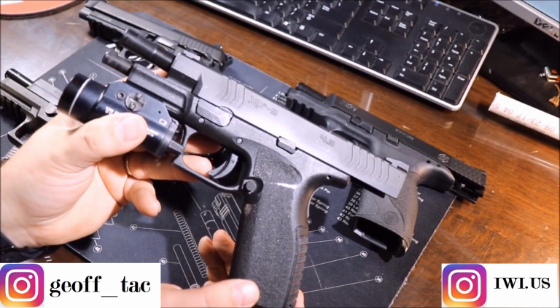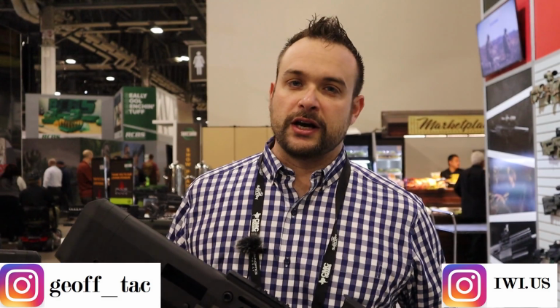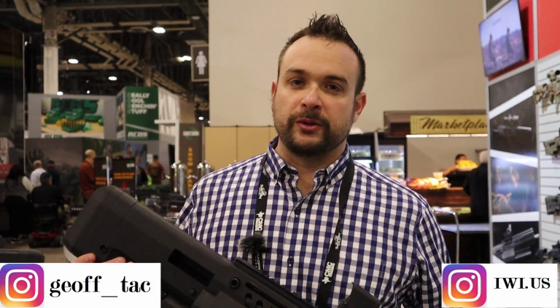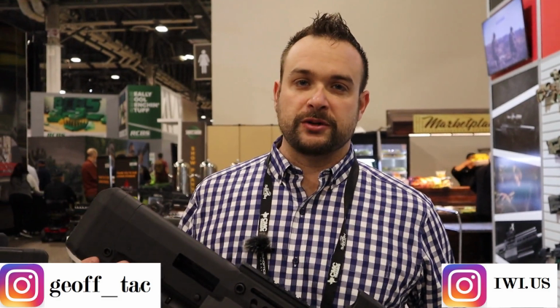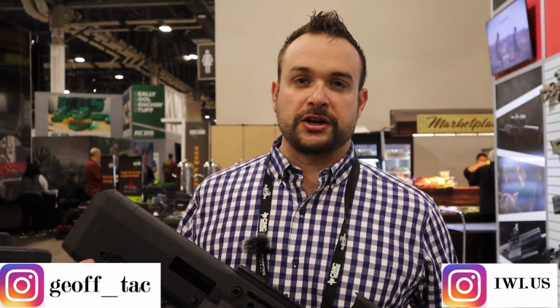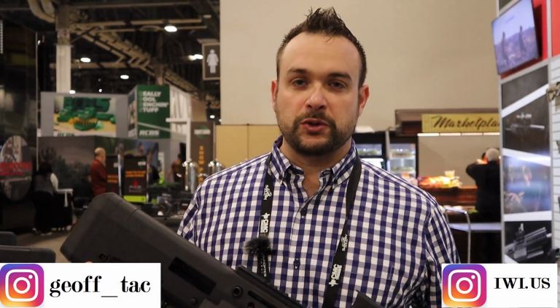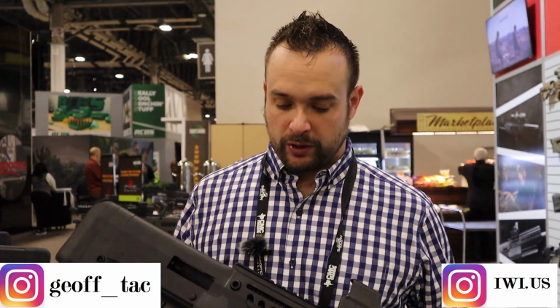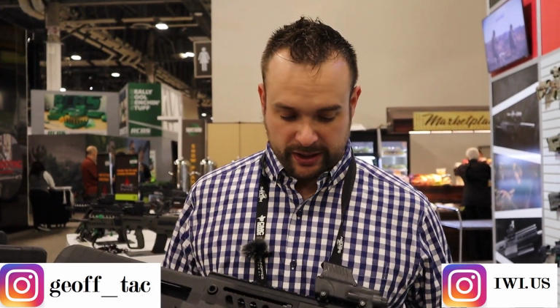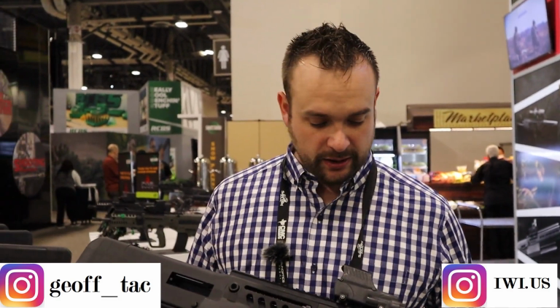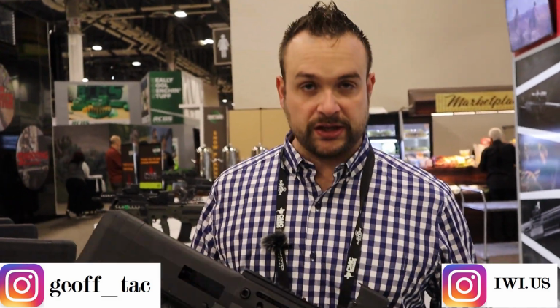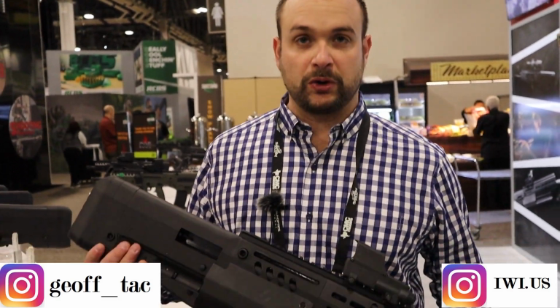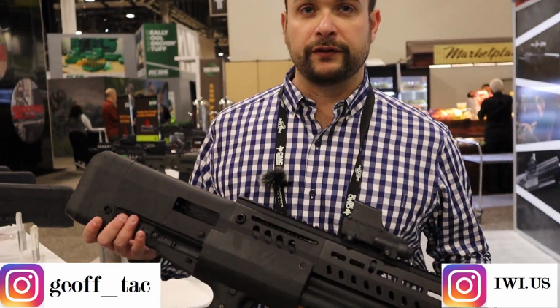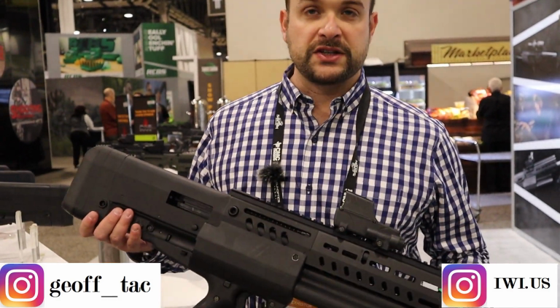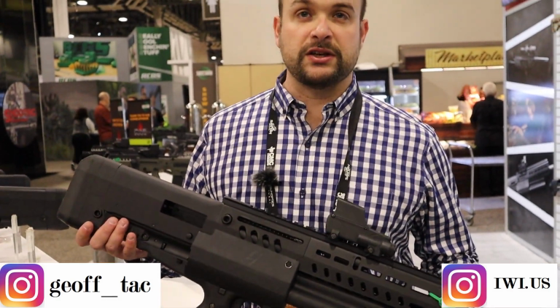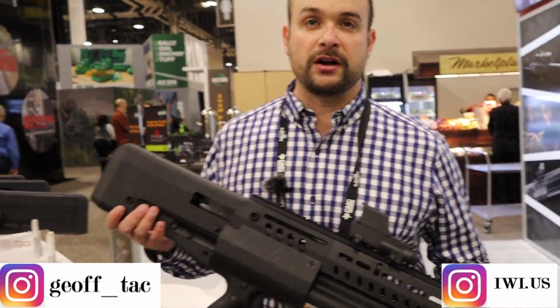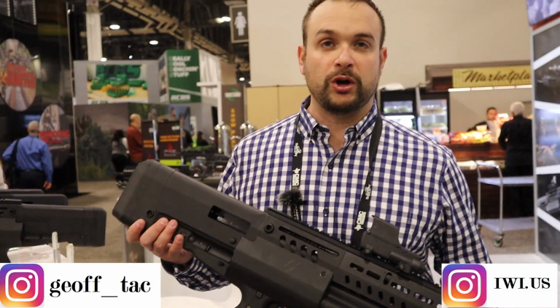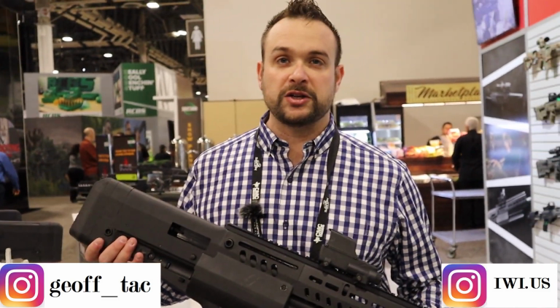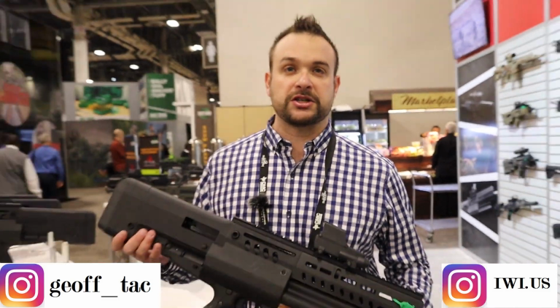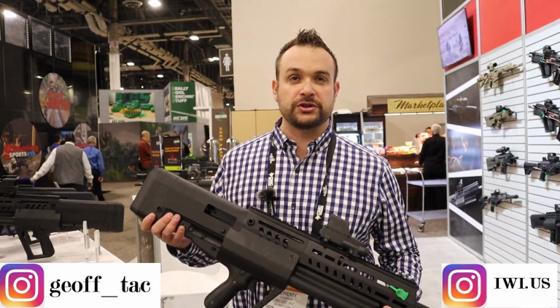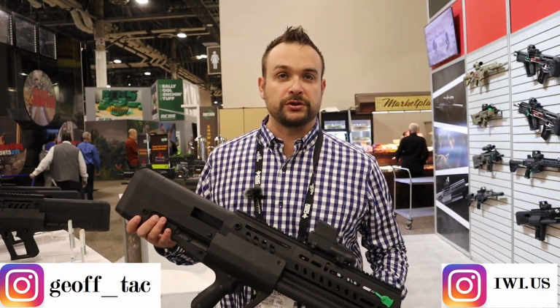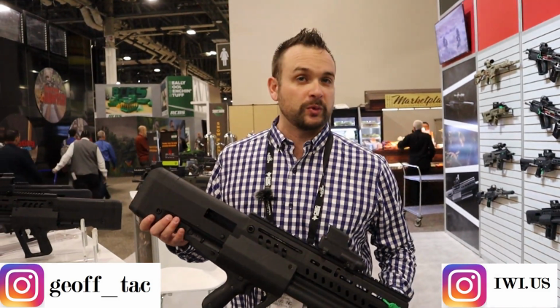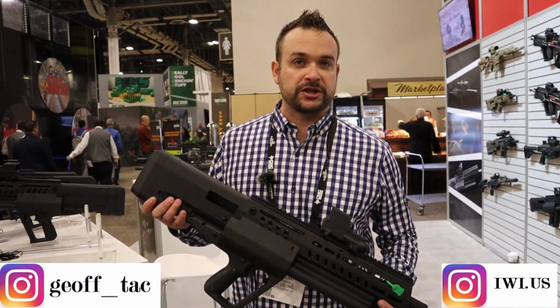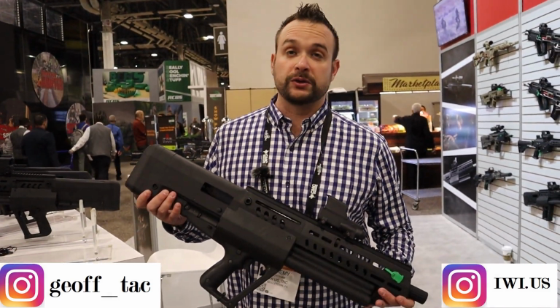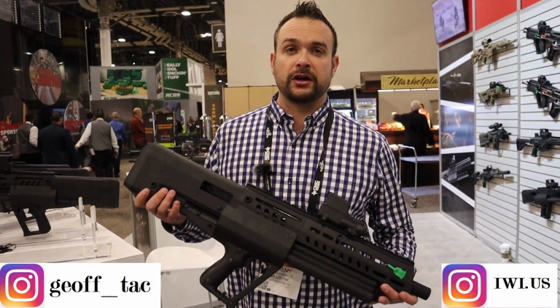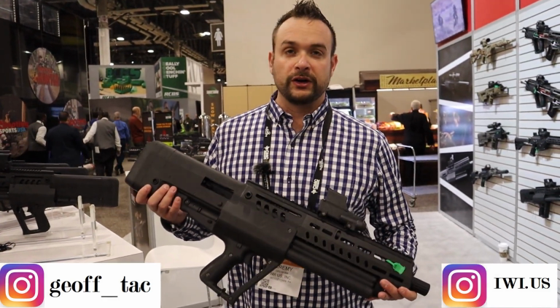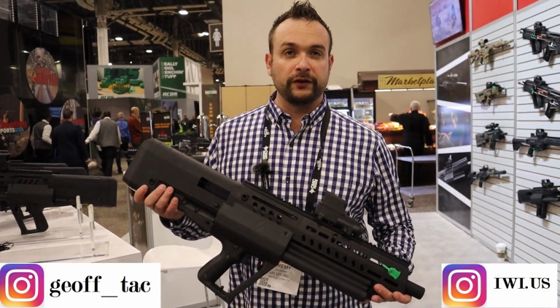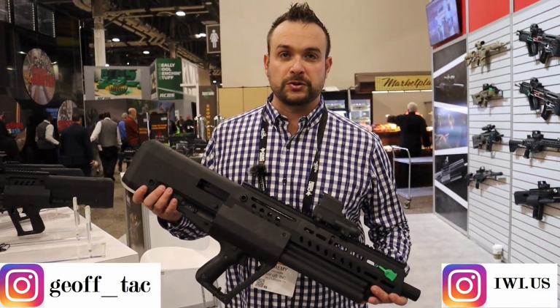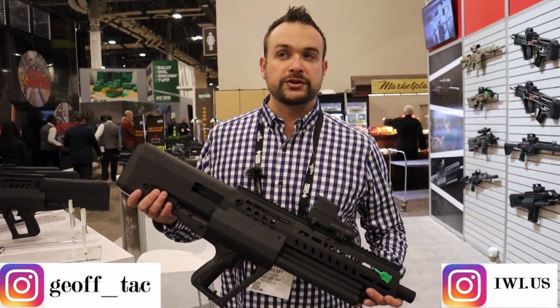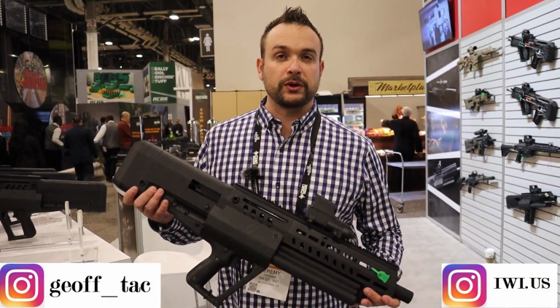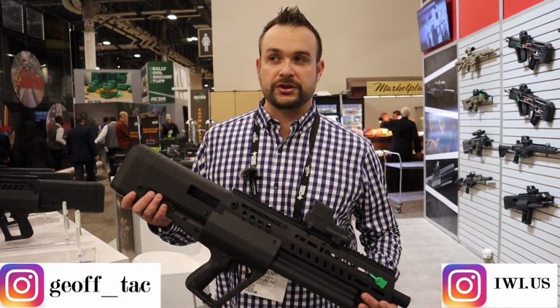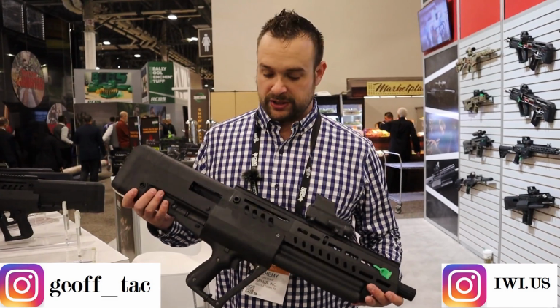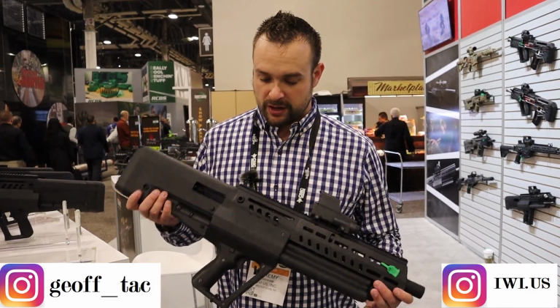Hey guys, Jeremy Gresham, SHOT Show 2020. What I got here is the TS-12. 16 rounds, 12-gauge — buckshot should you choose, or birdshot, or slug. Two and three quarters, 16 rounds.